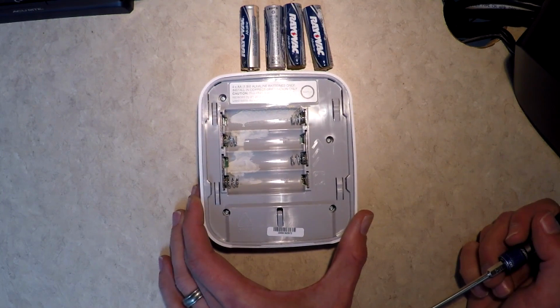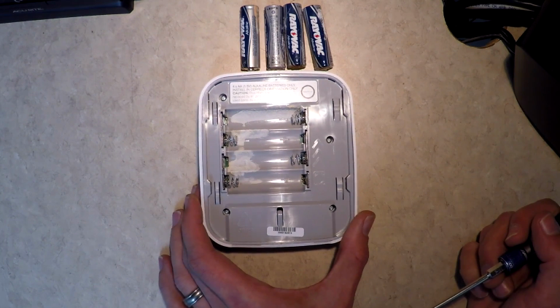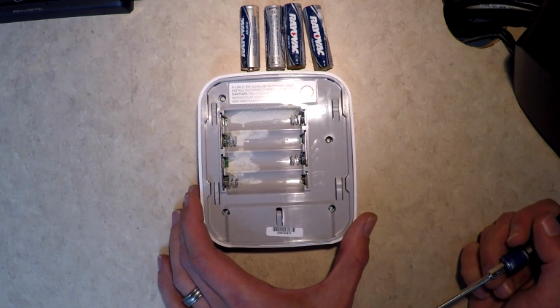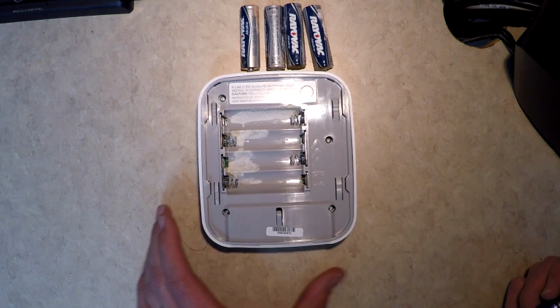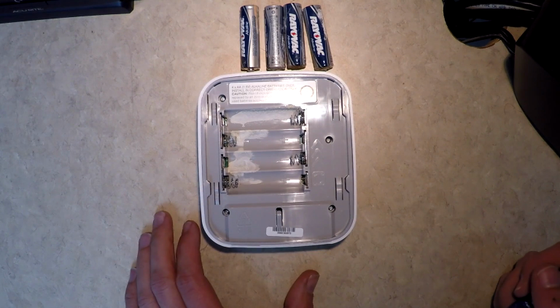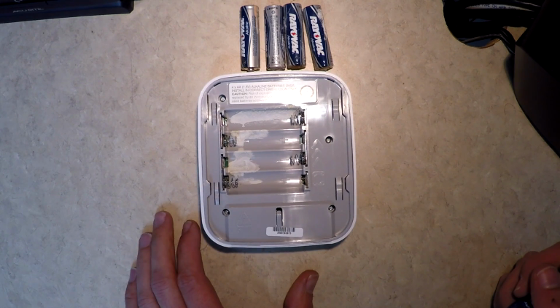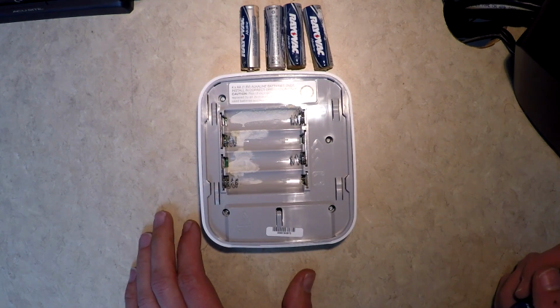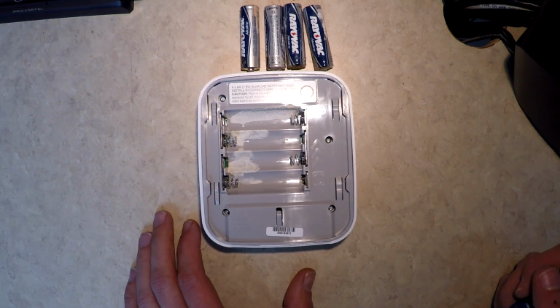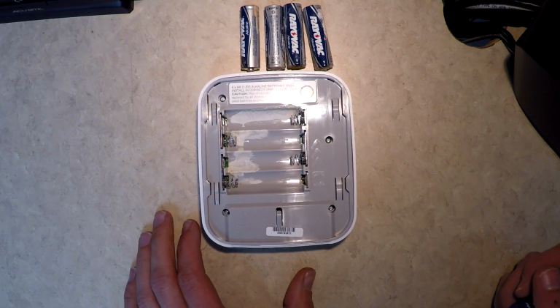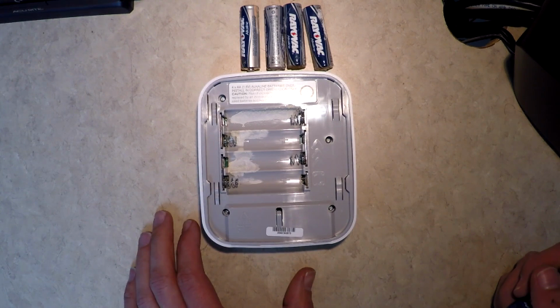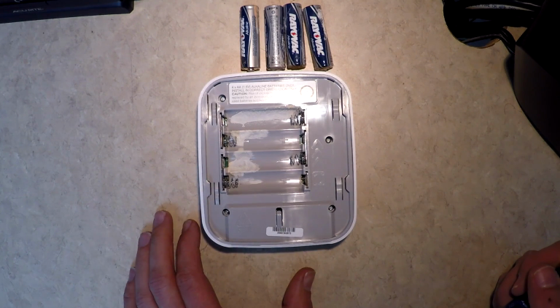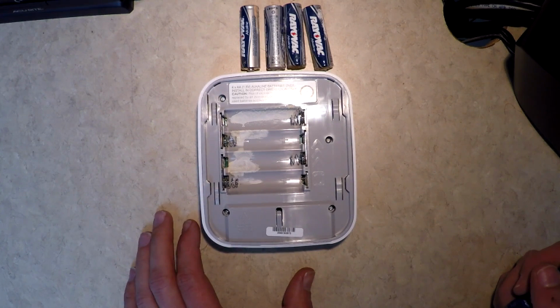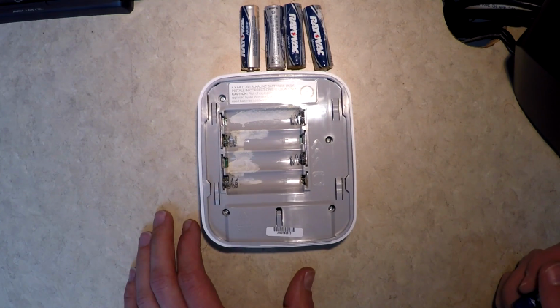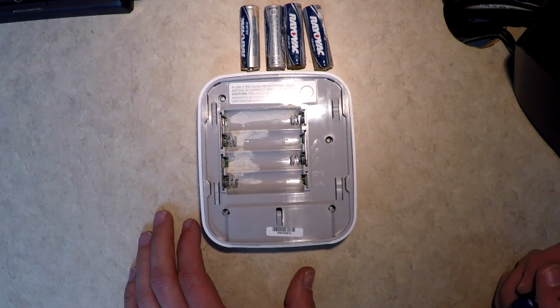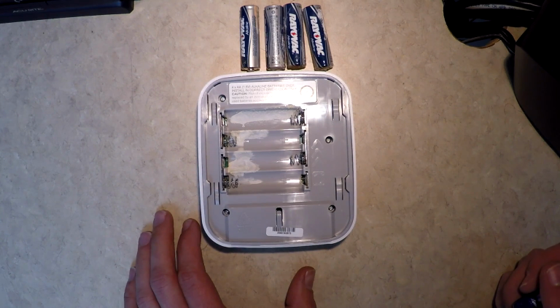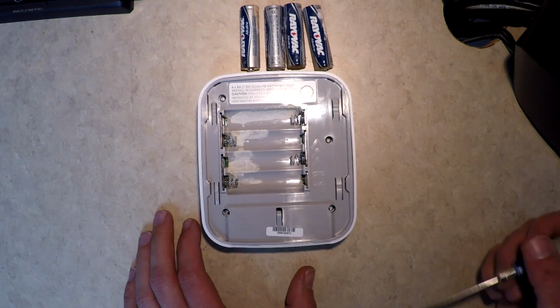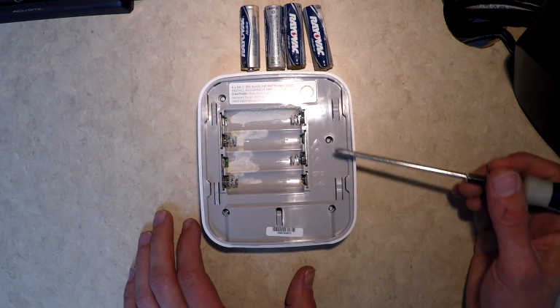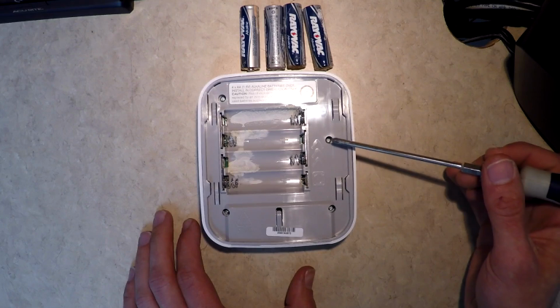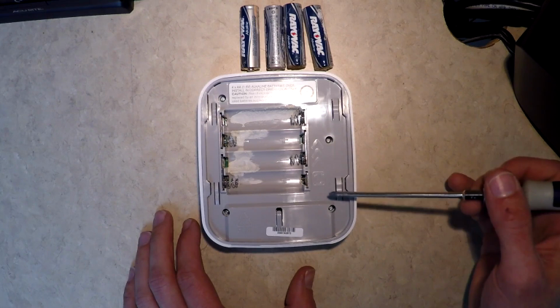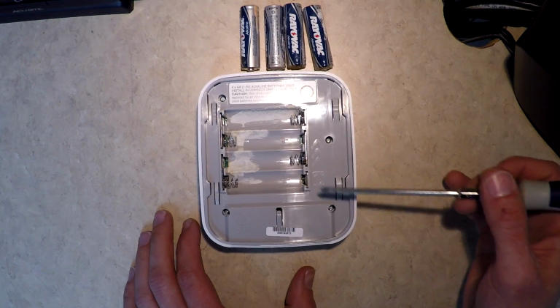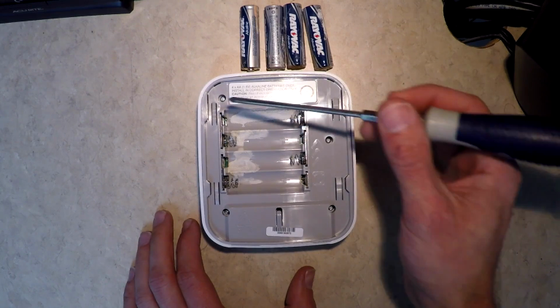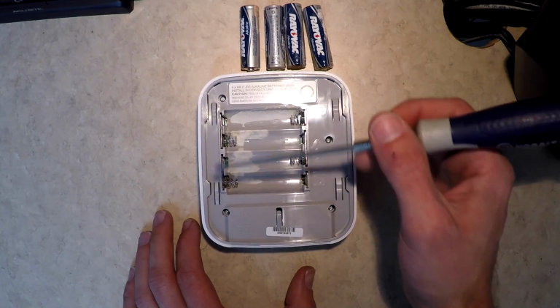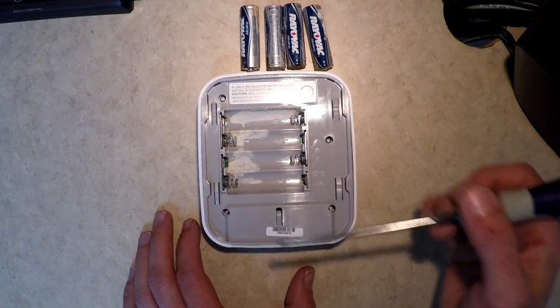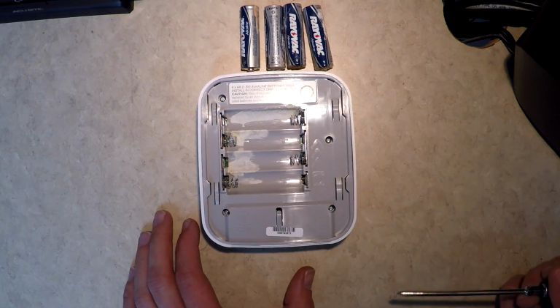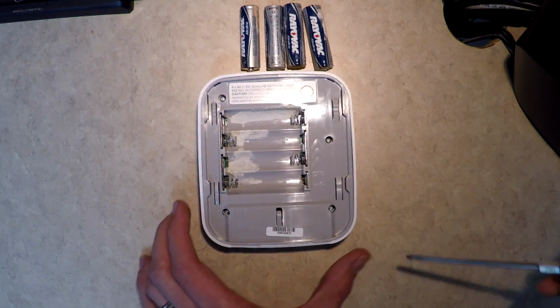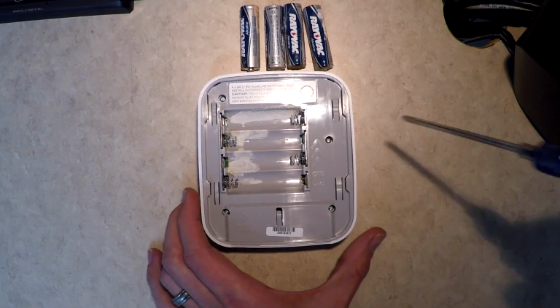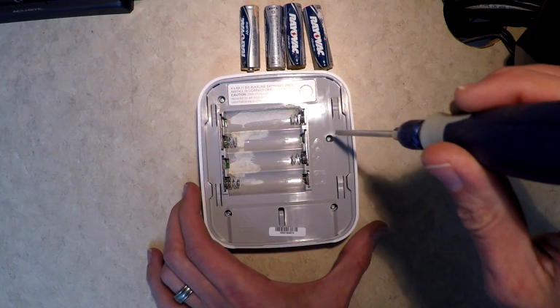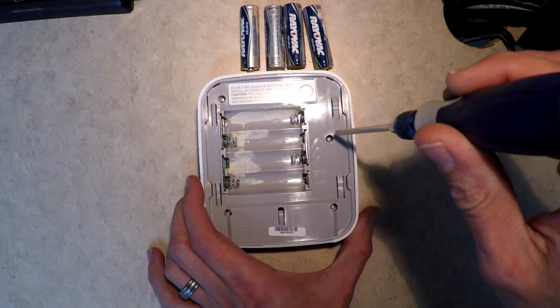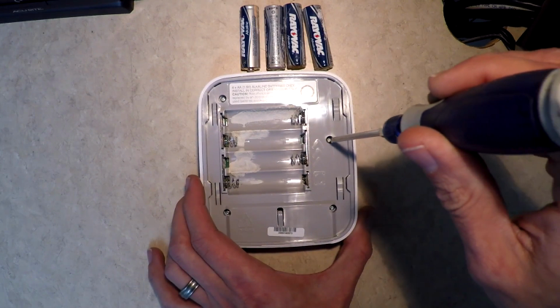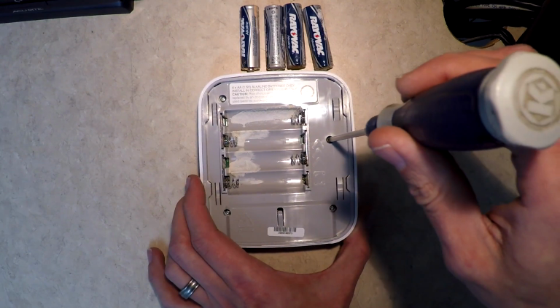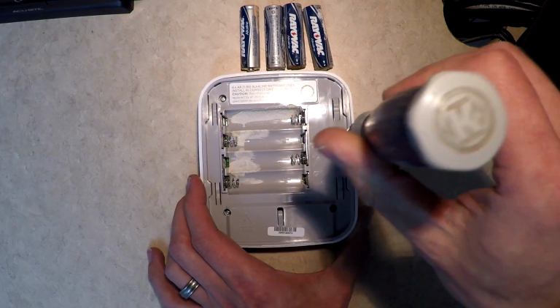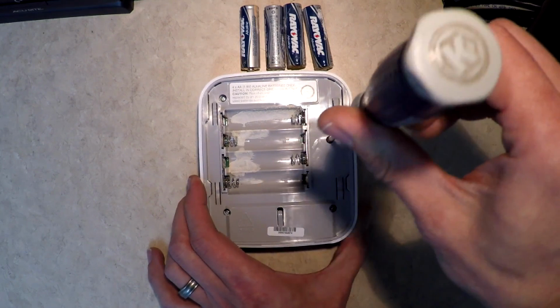I've not had this apart and didn't find a lot of information online on how to take it apart, but it looks like we've got four Phillips screws here so we'll start off with those and see if maybe it's that simple.